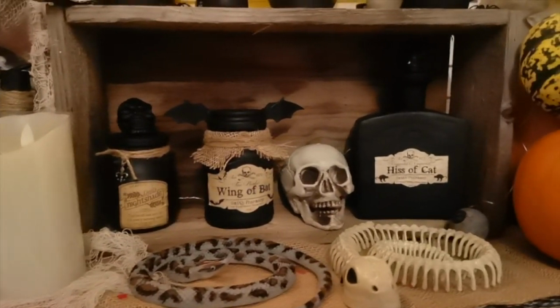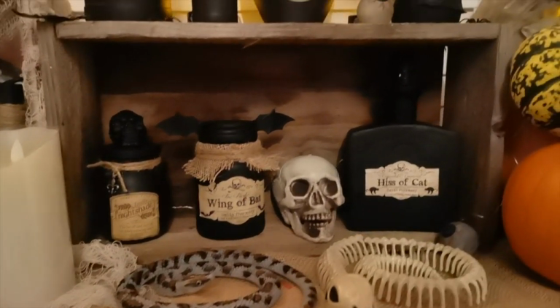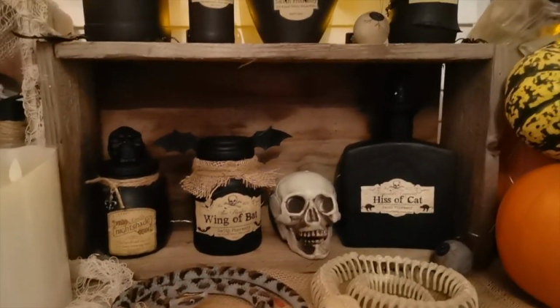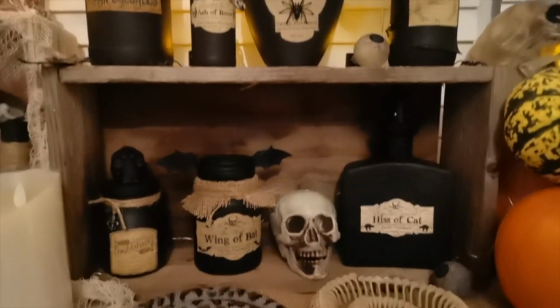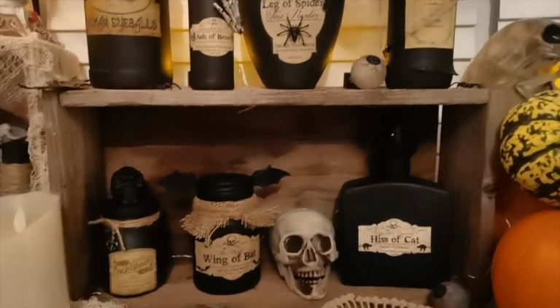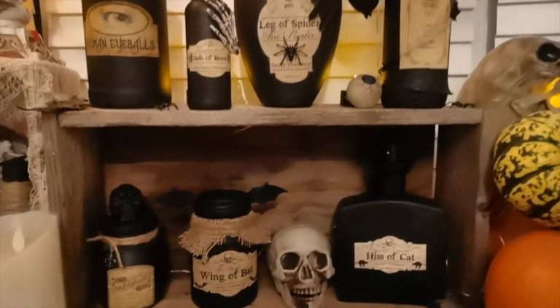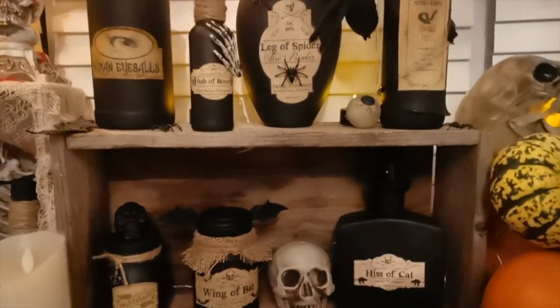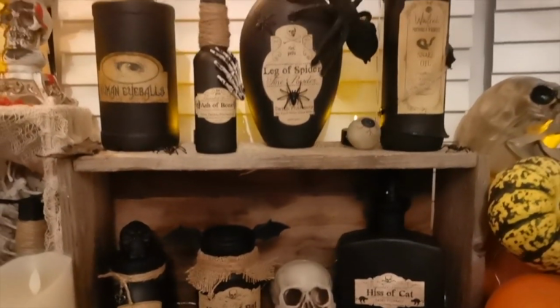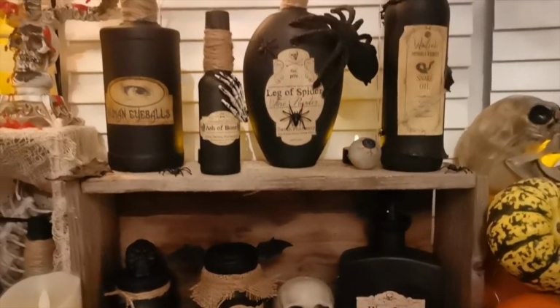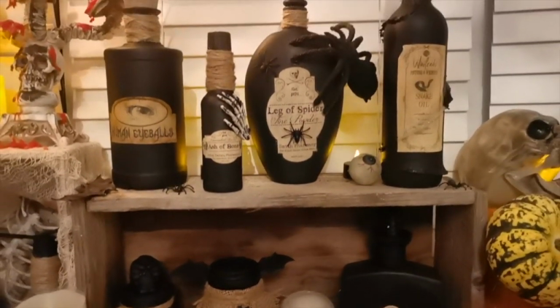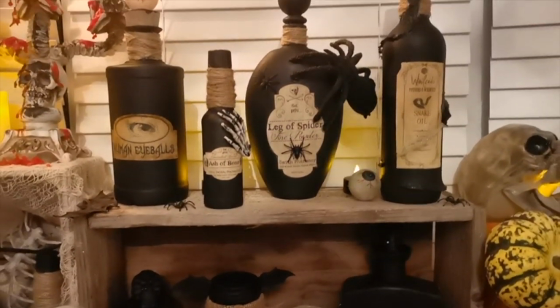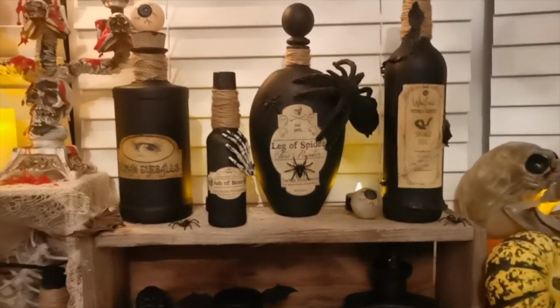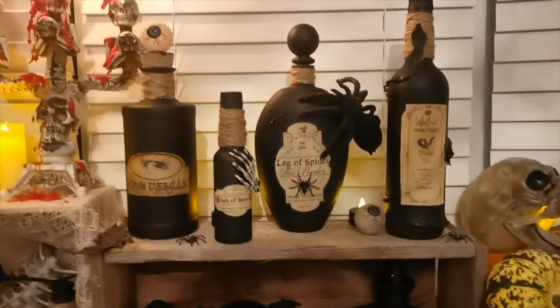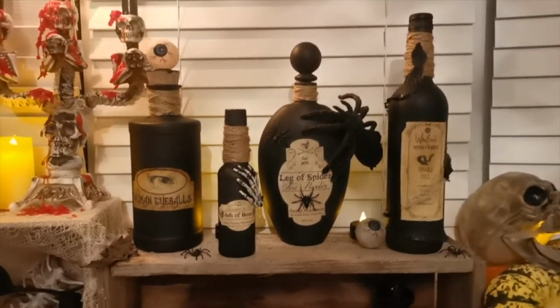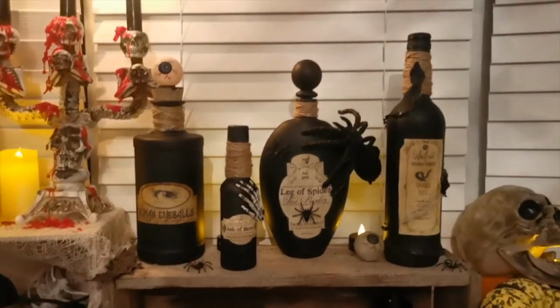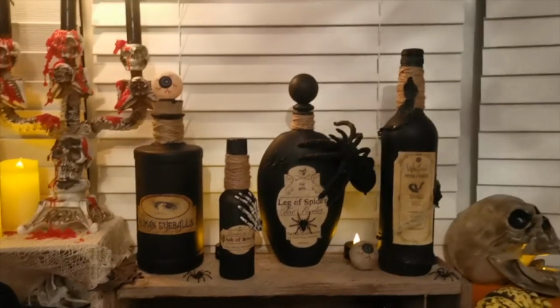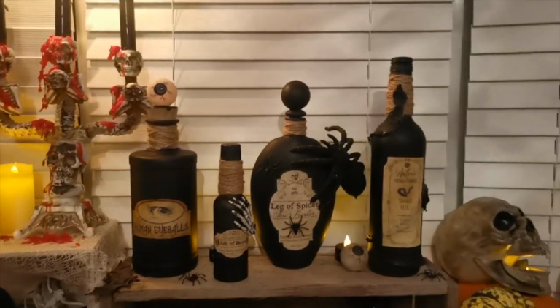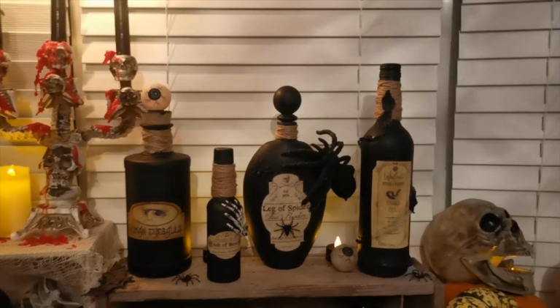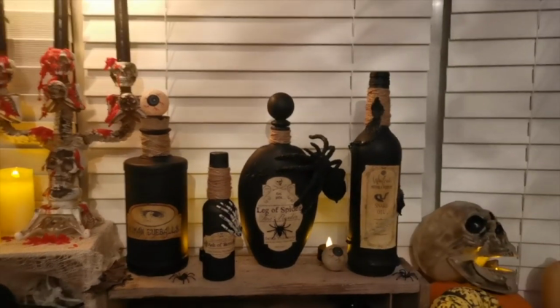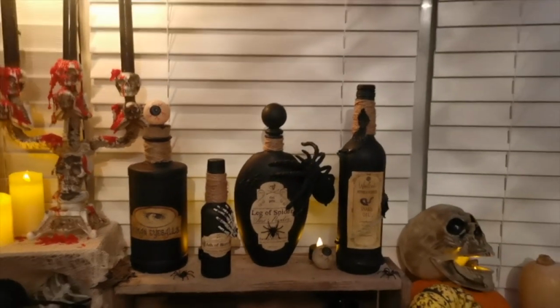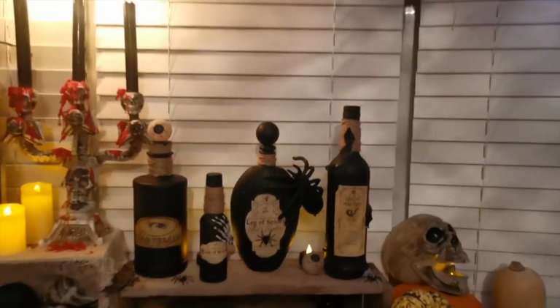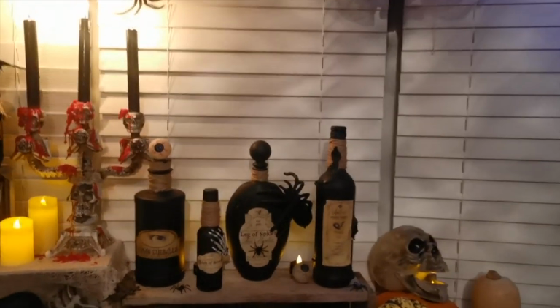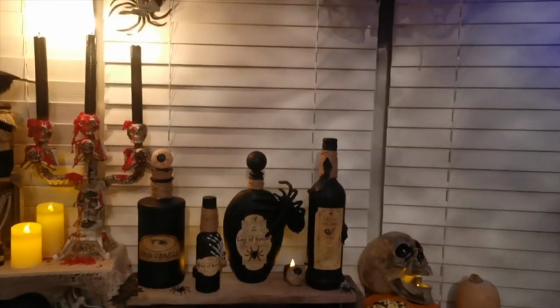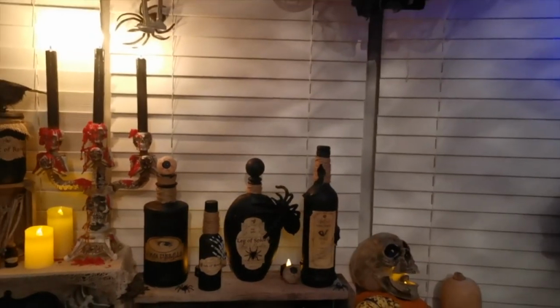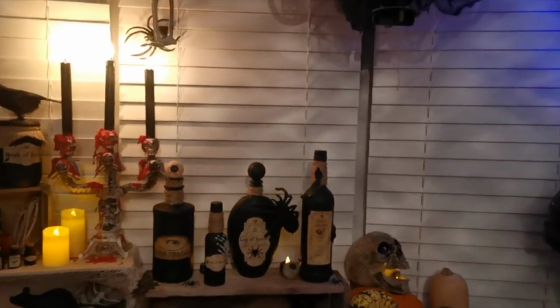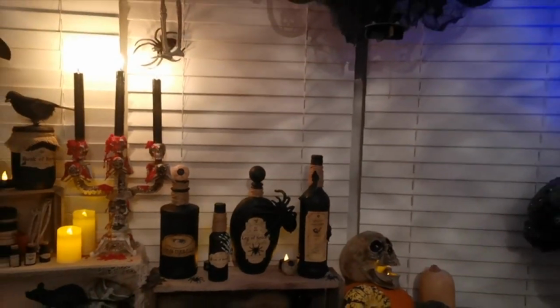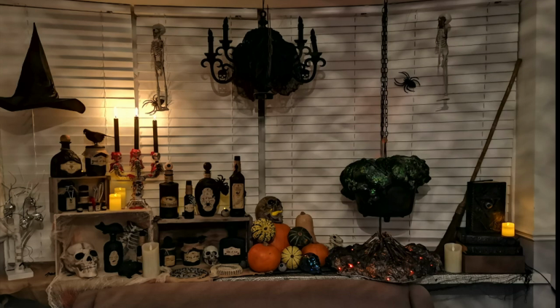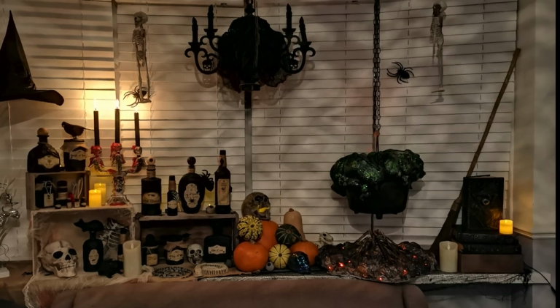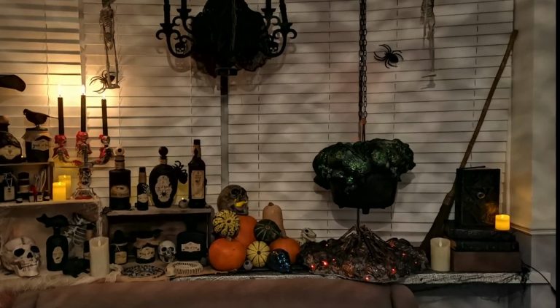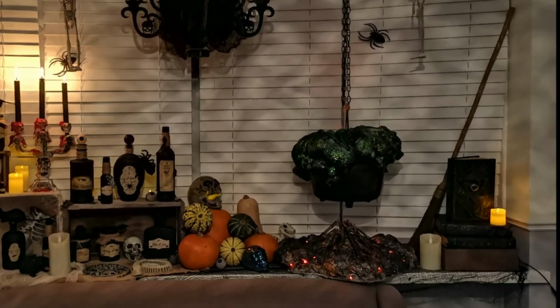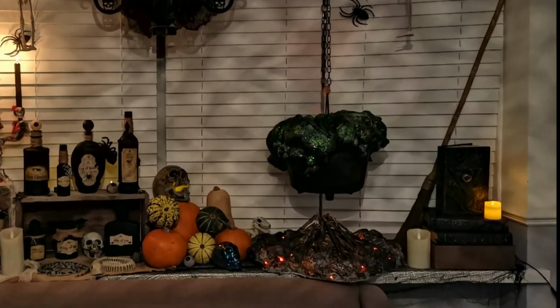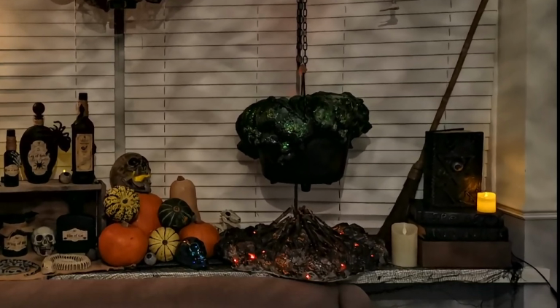Today's part one and we're going to be making these potion bottles. If you stick around for part two and three, I'll show you how to make the spell box, how to make a bubbling cauldron, and a realistic fire.